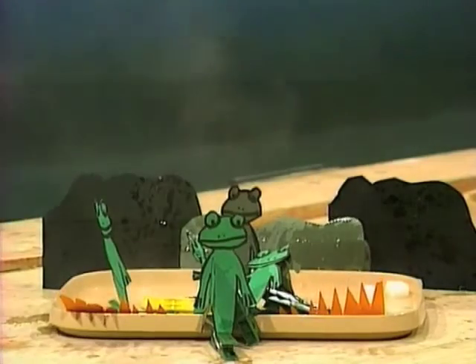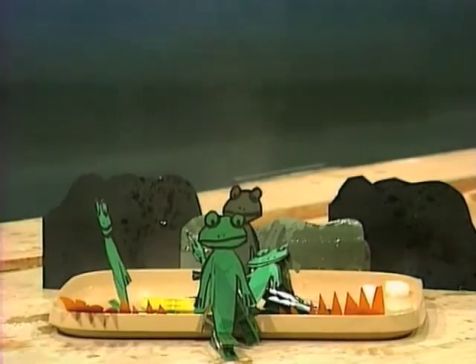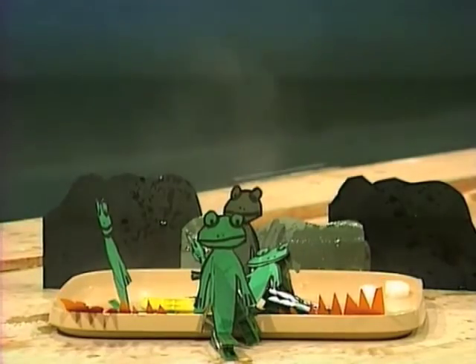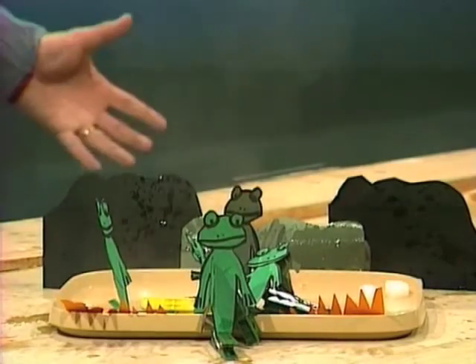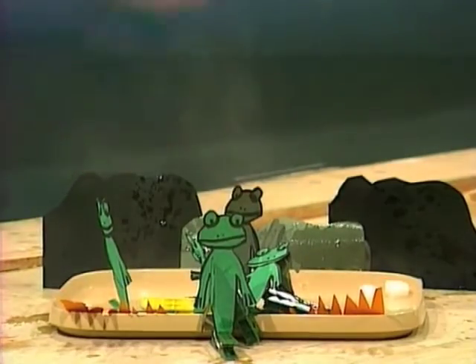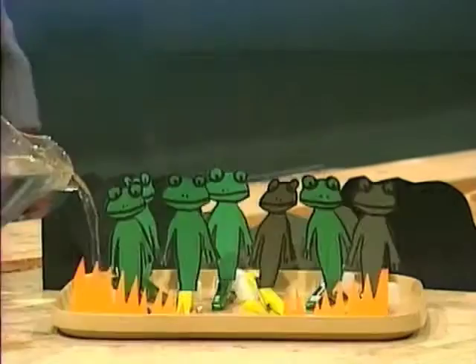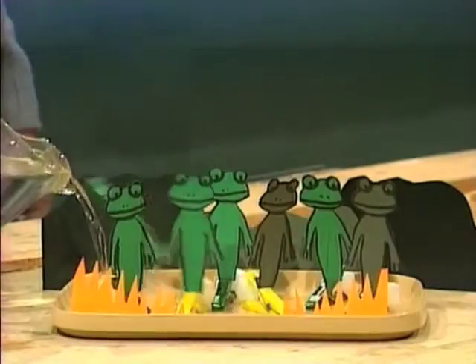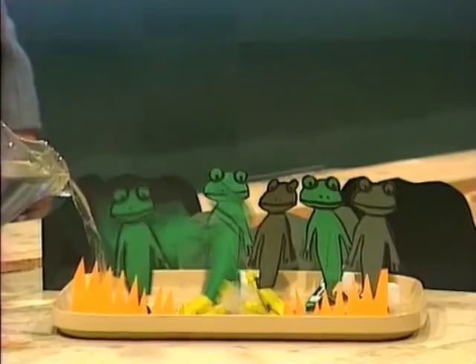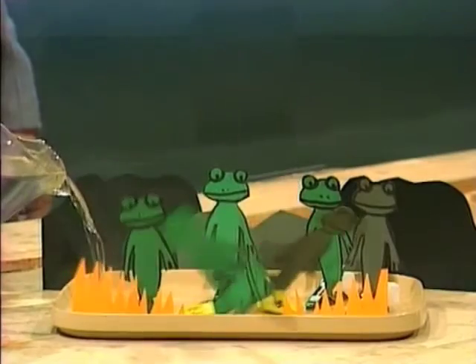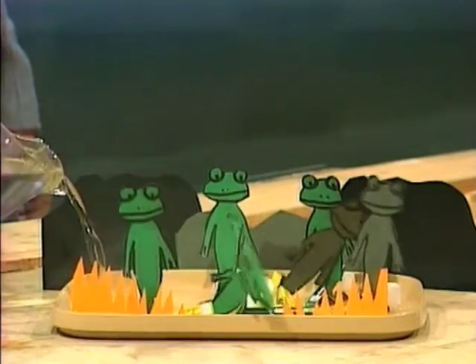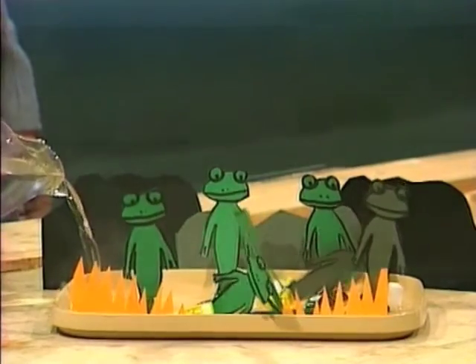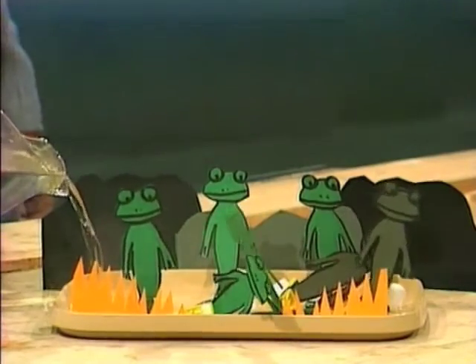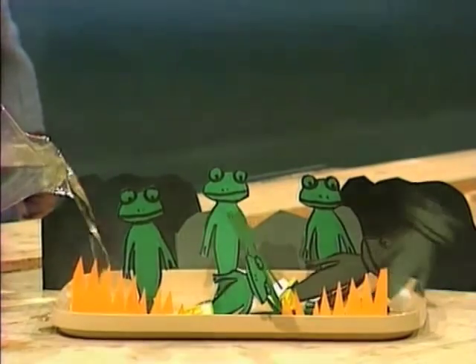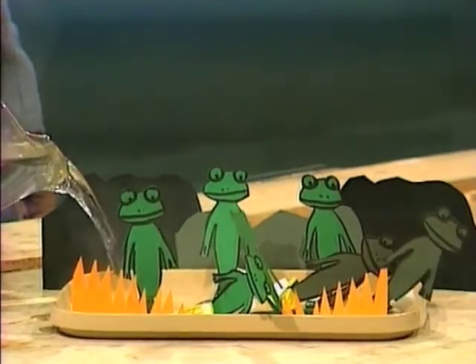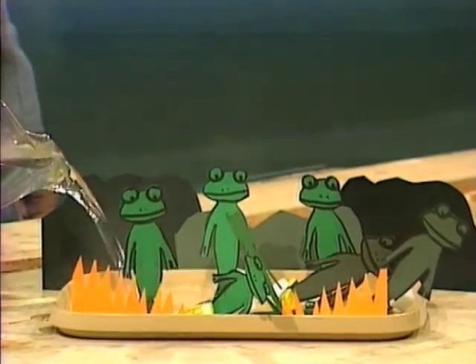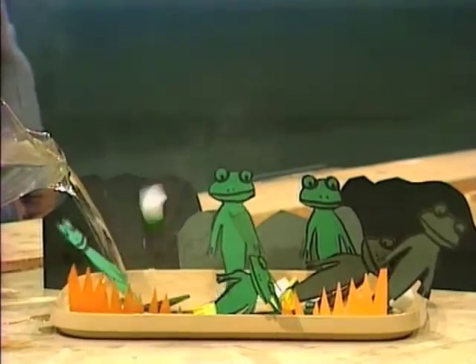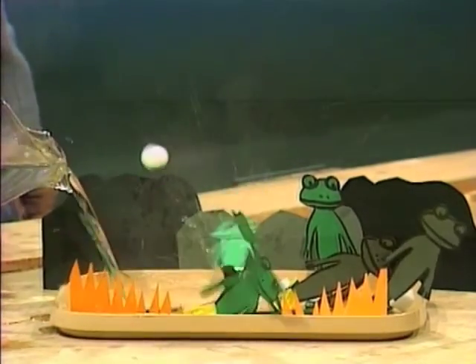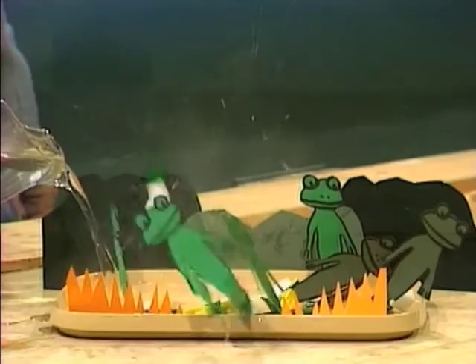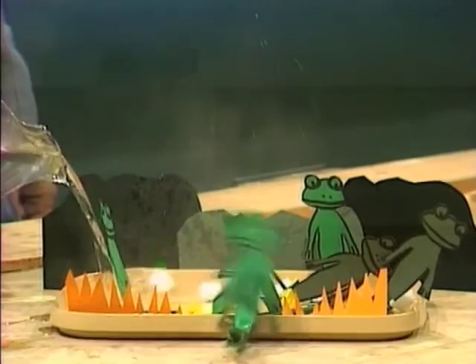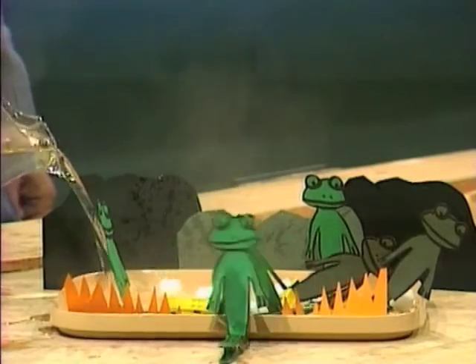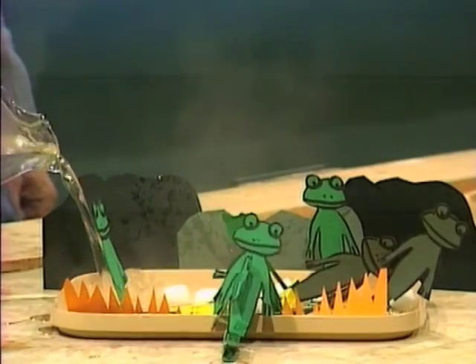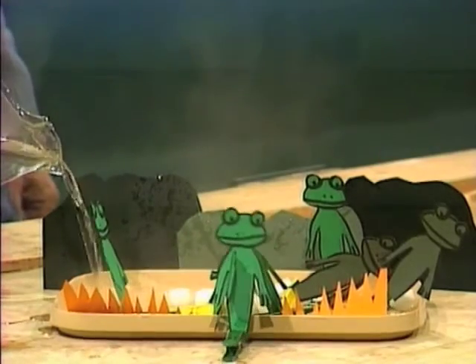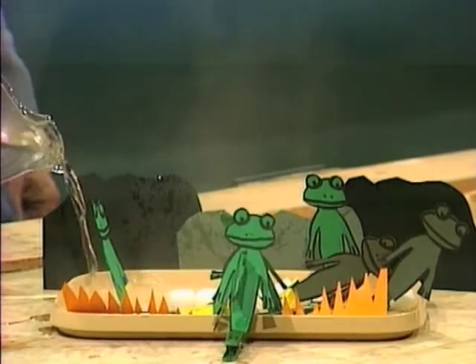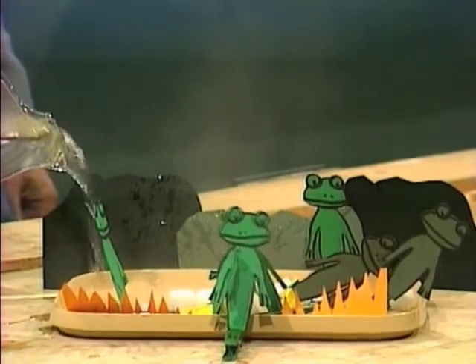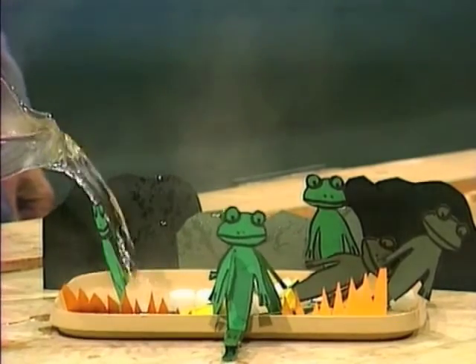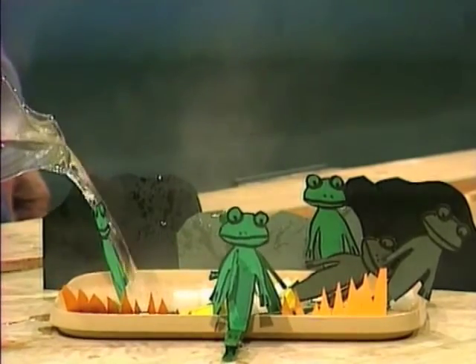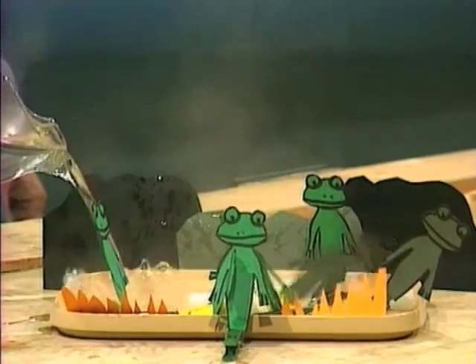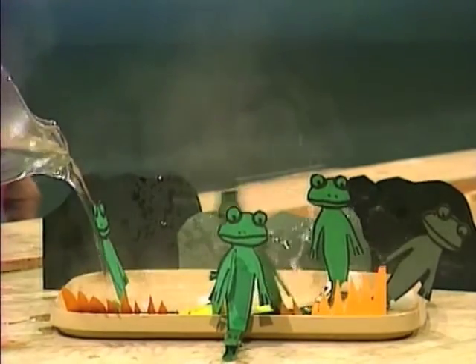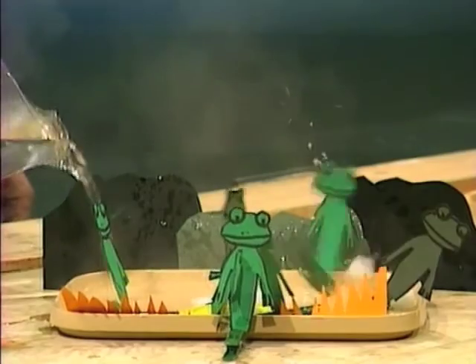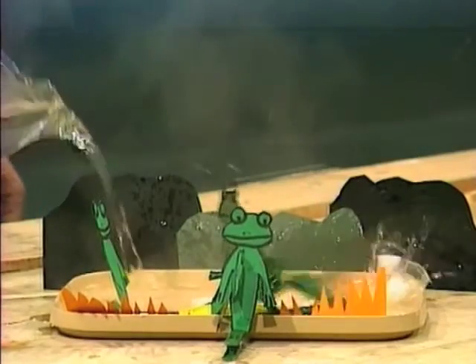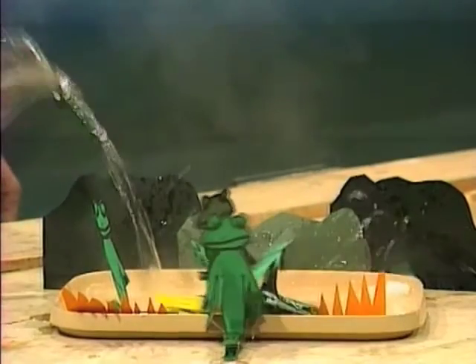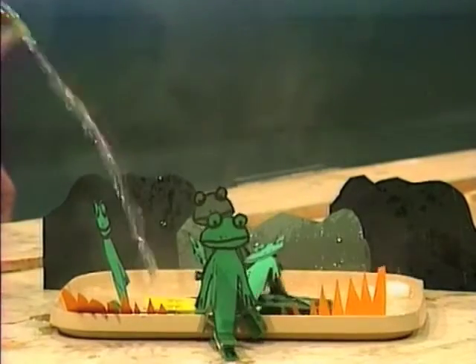Well, they certainly seem to be real frogs — they jumped! Why don't we look at that again in slow motion and see if you can work out why they jumped? Here they go. Have a look at that — you can see that there's something attached to their feet, can't you? Can you tell what it is?